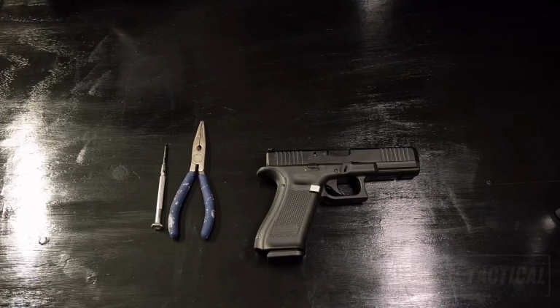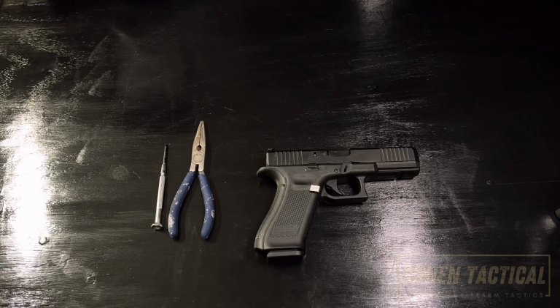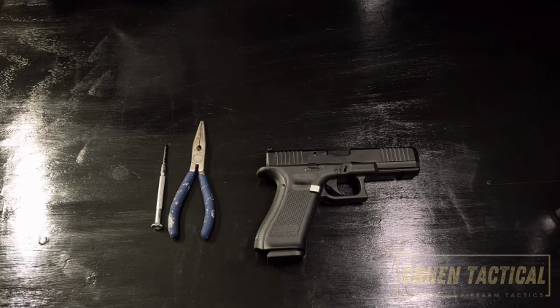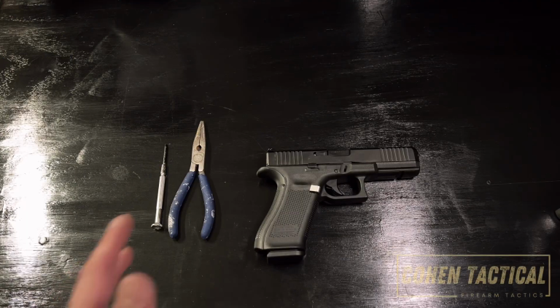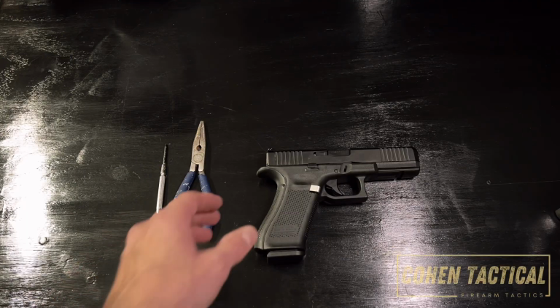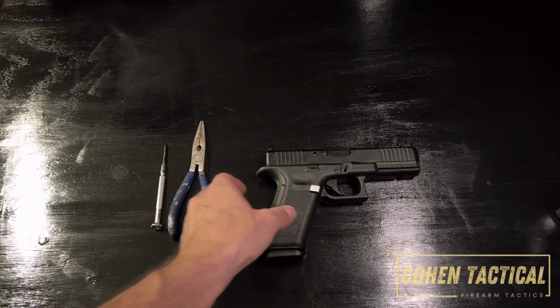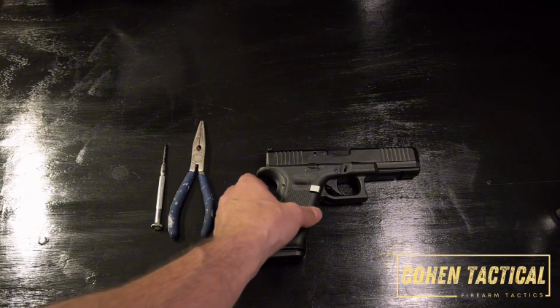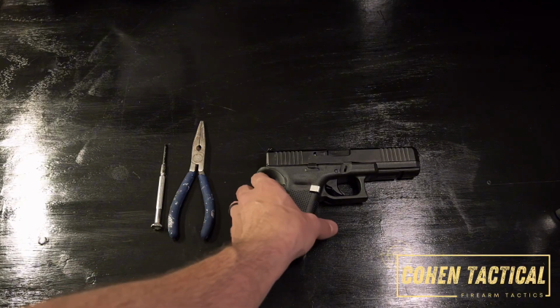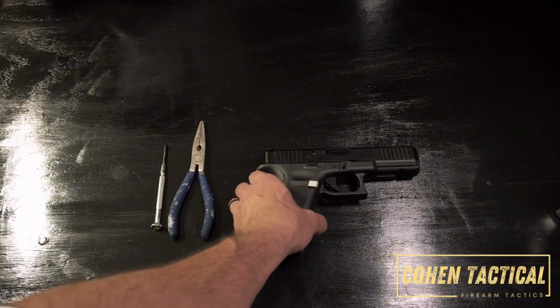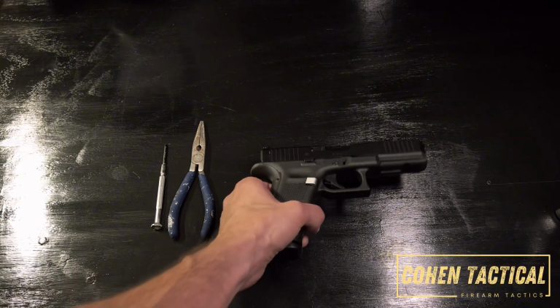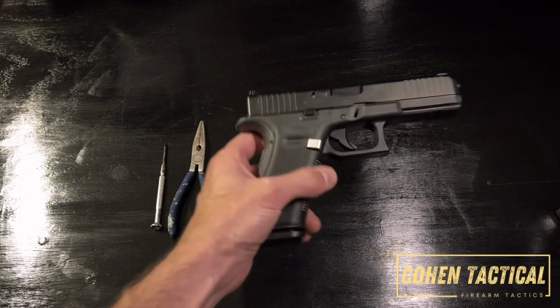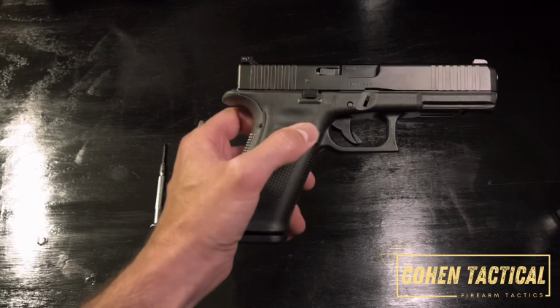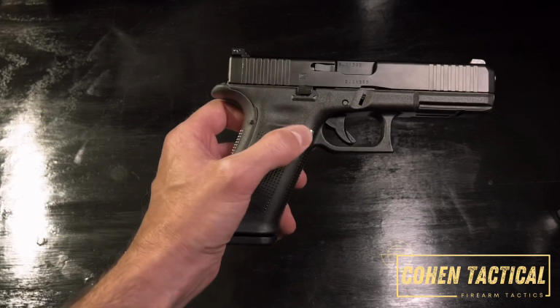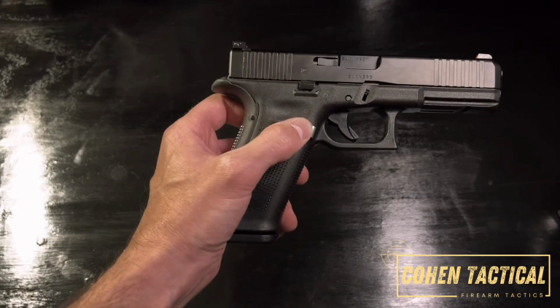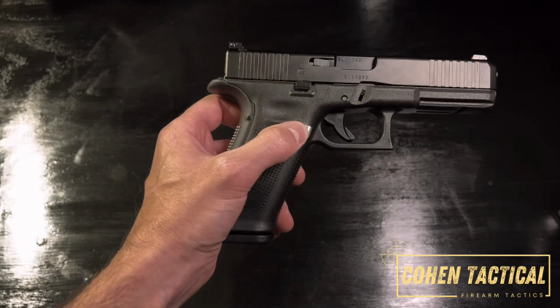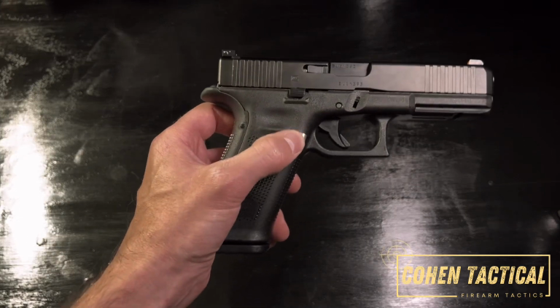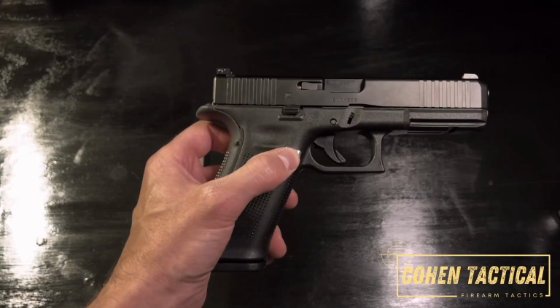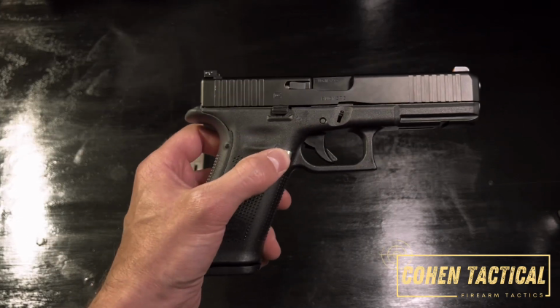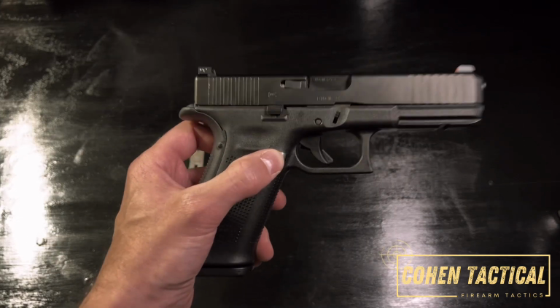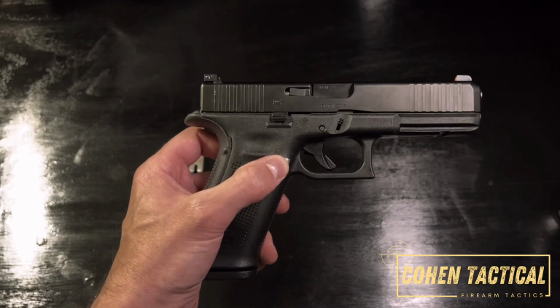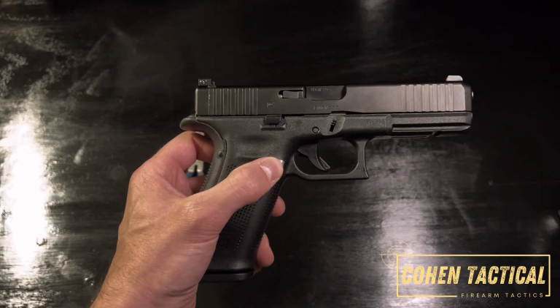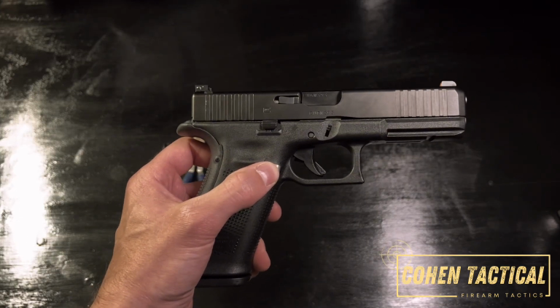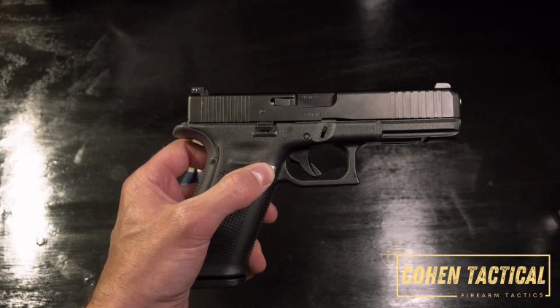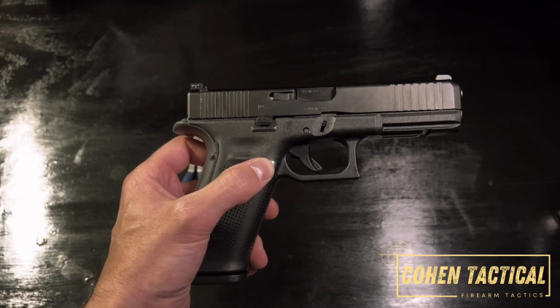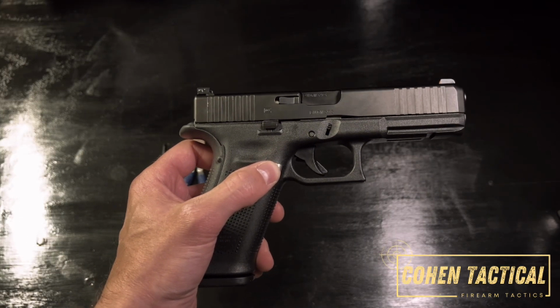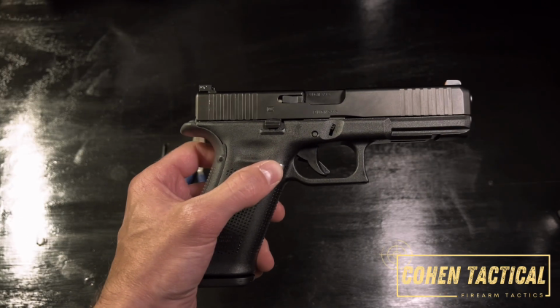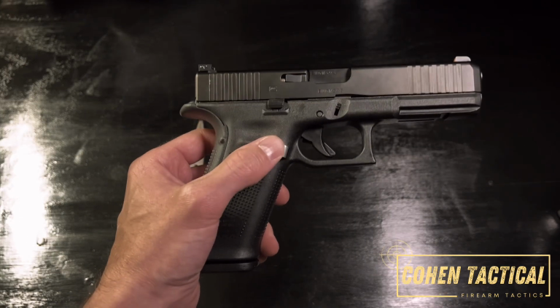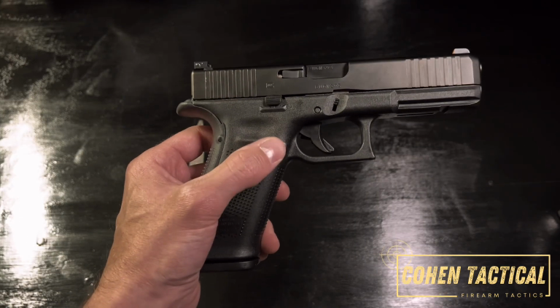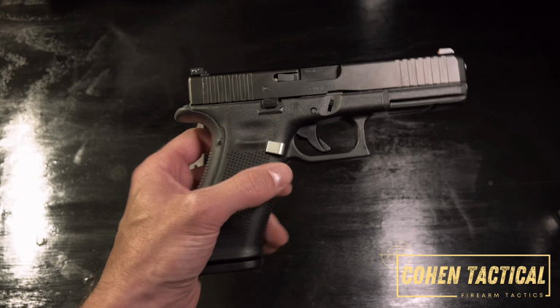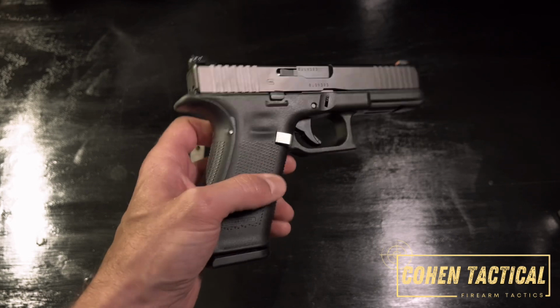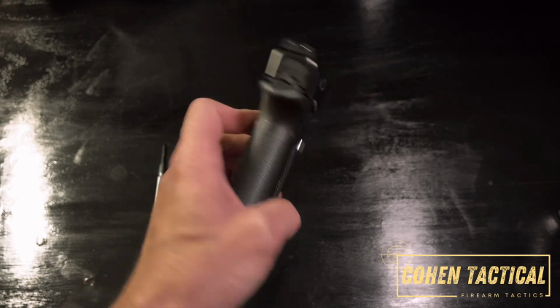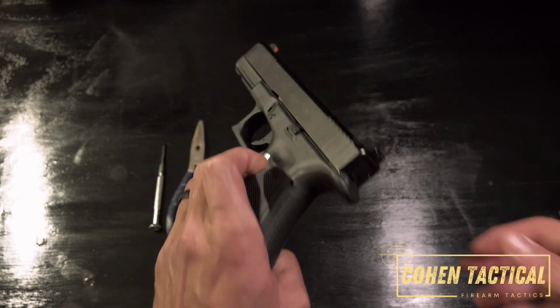Today I'm going to show you how to take out and replace the magazine release on a Glock. This is a Glock Gen 5 — it'll work on any Glock. The Gen 4 and Gen 5 are ambi, so you can put the release on either side.